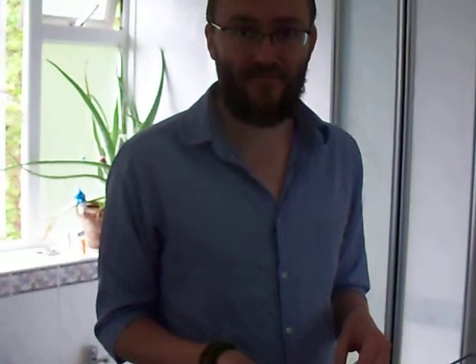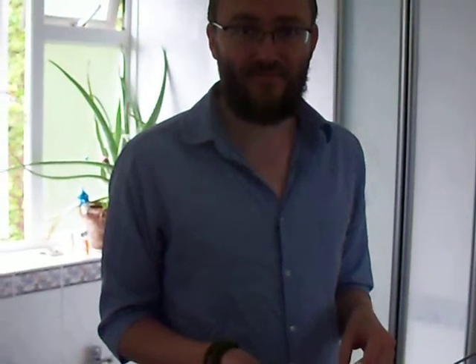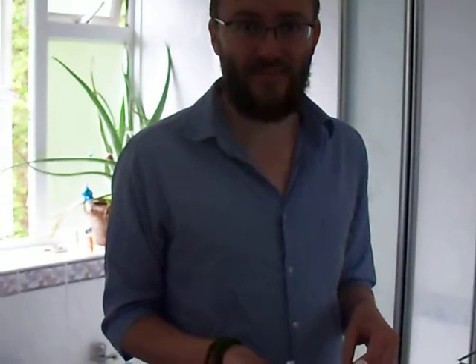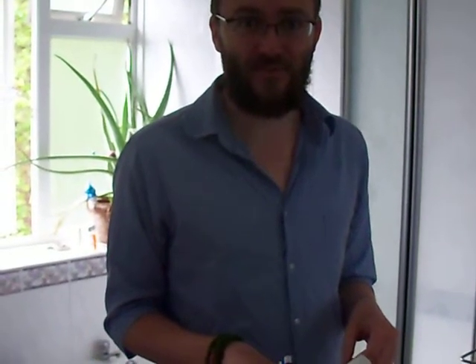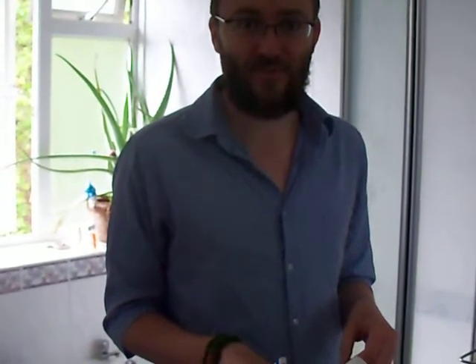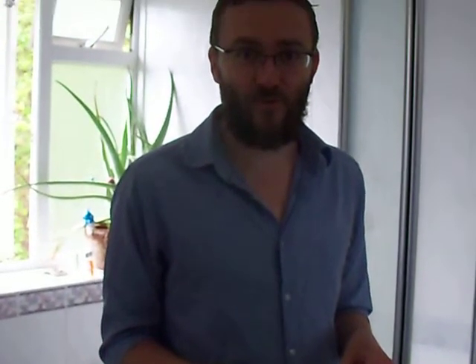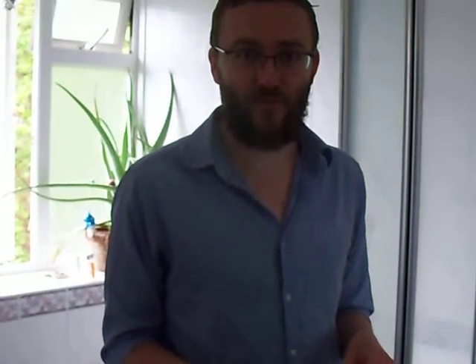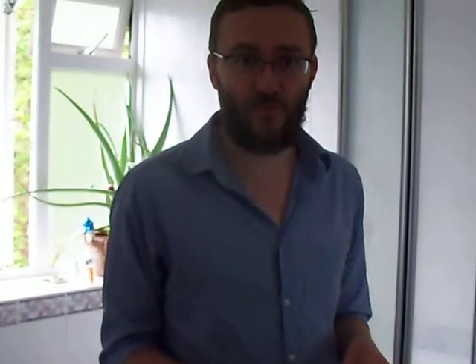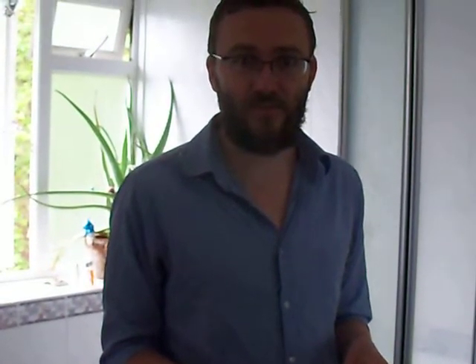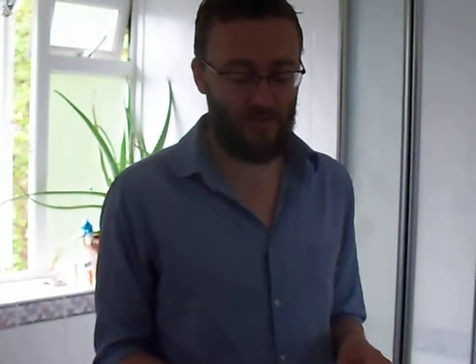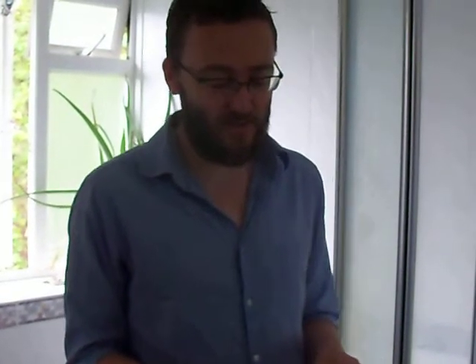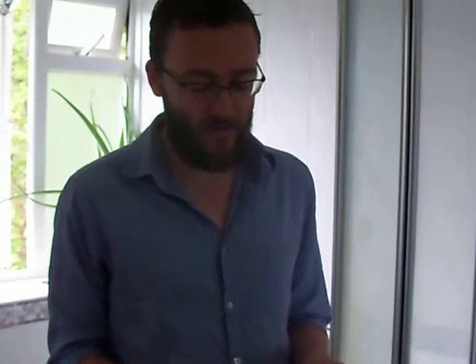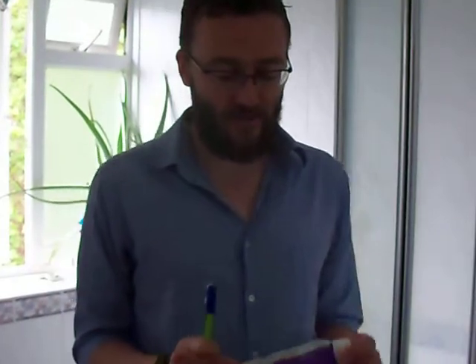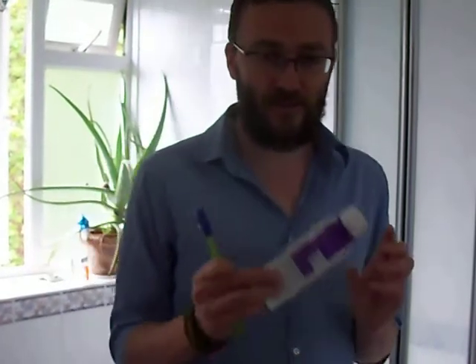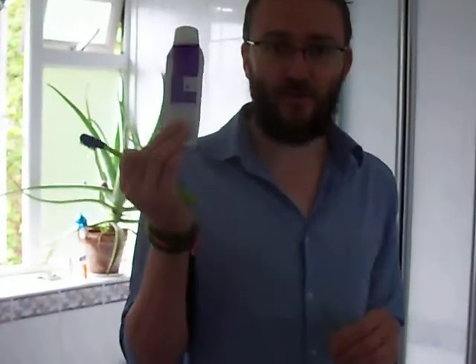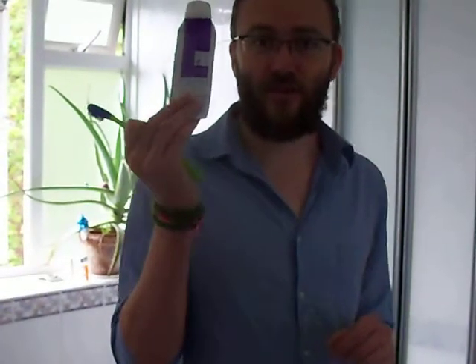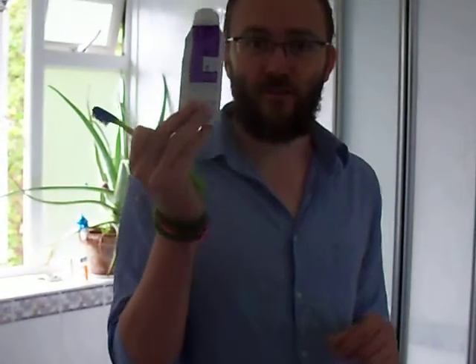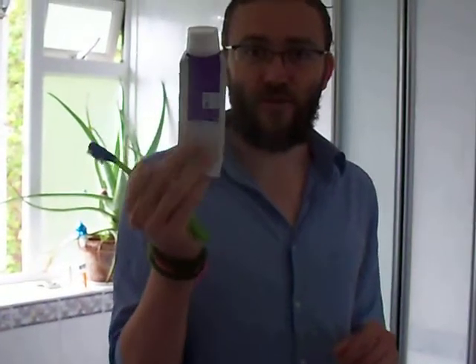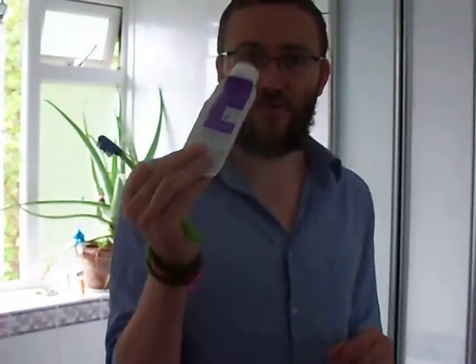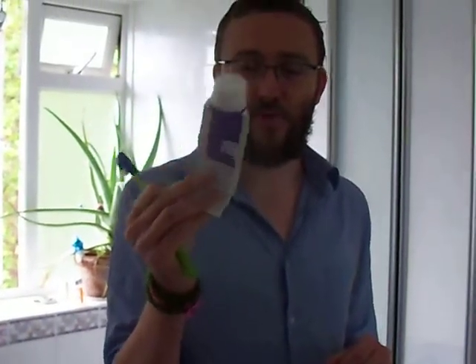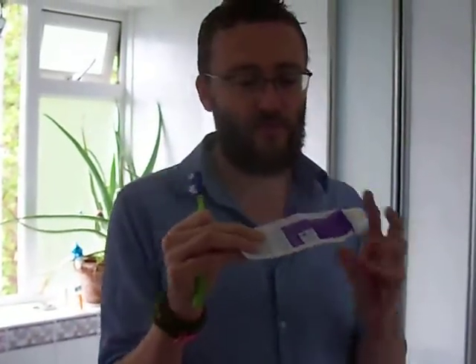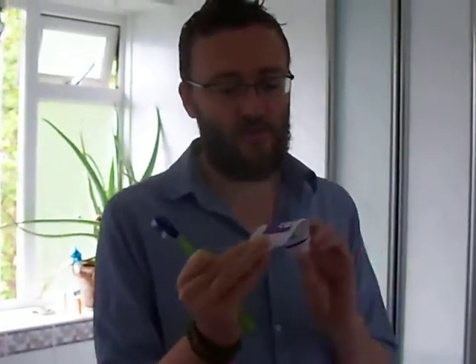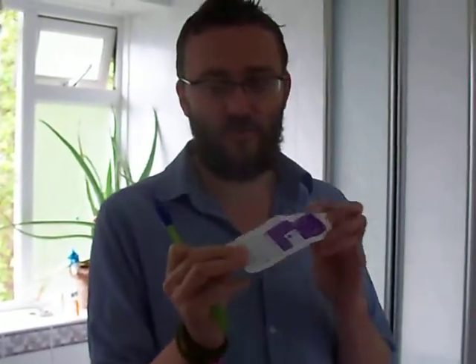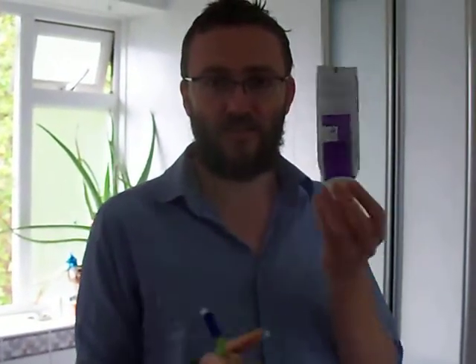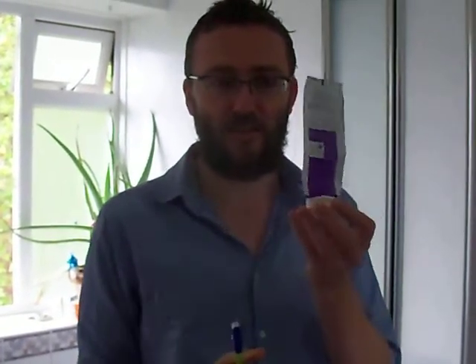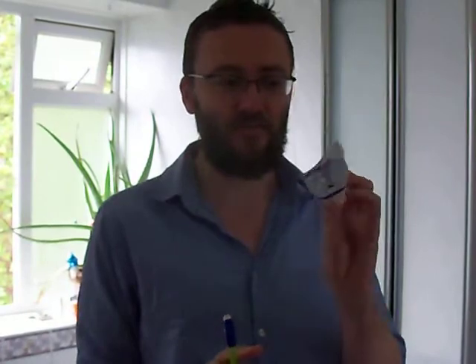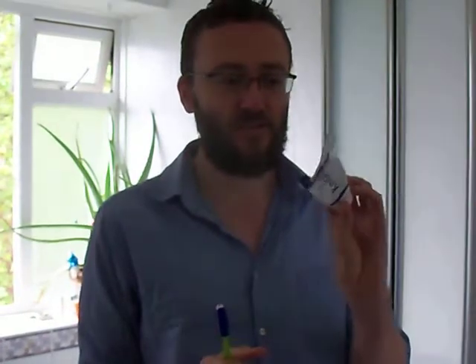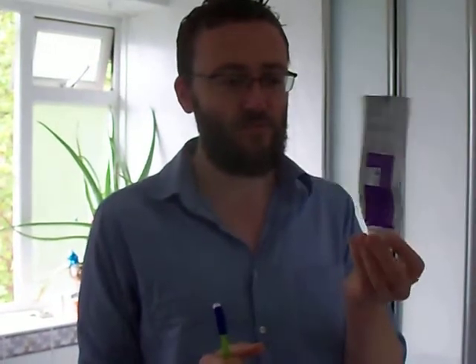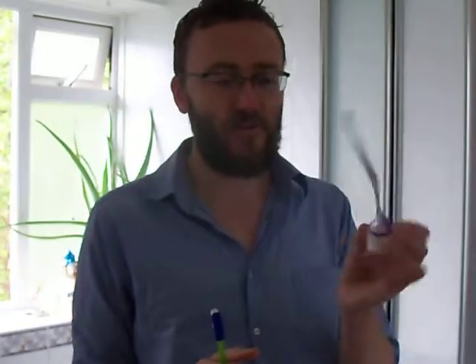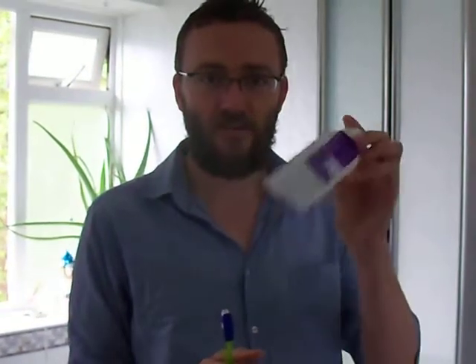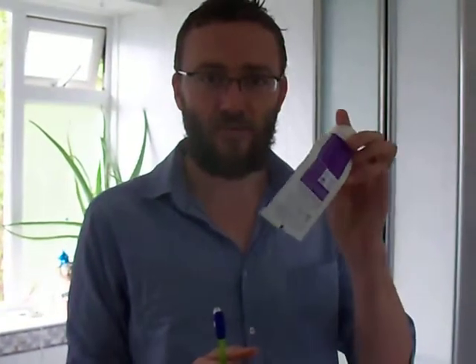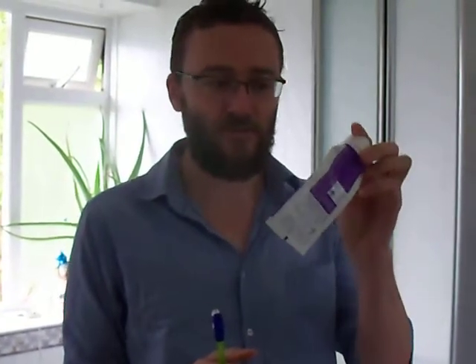Wait, no. It's week four of the Drastic Plastic Fast, and this is one of the main problems we thought we would have. Toothpaste comes in a plastic tube, and it's running out soon.